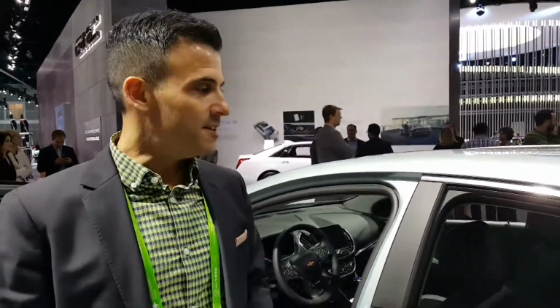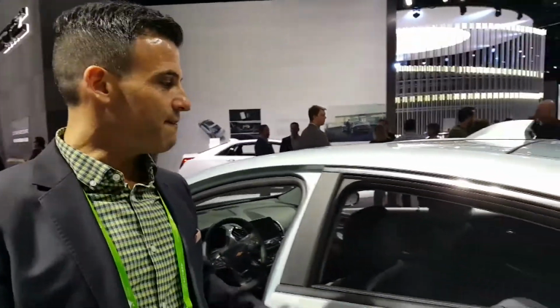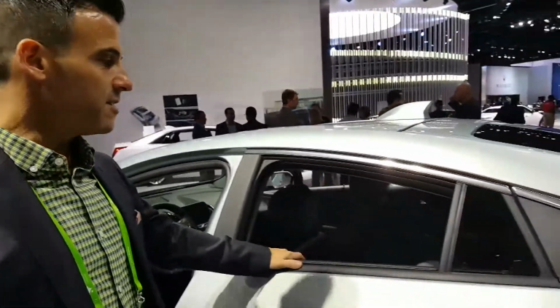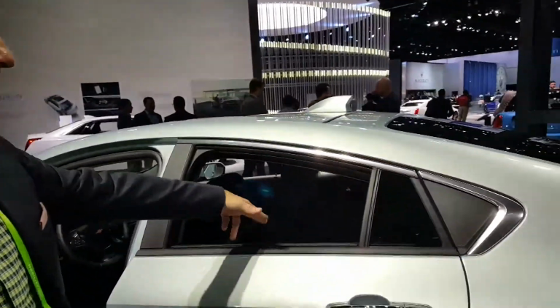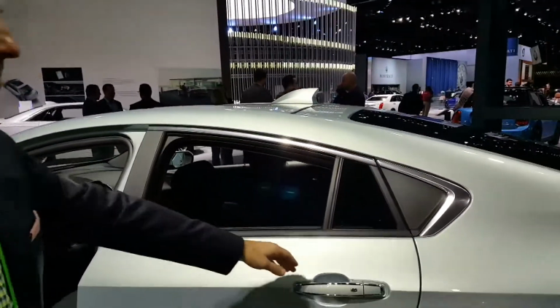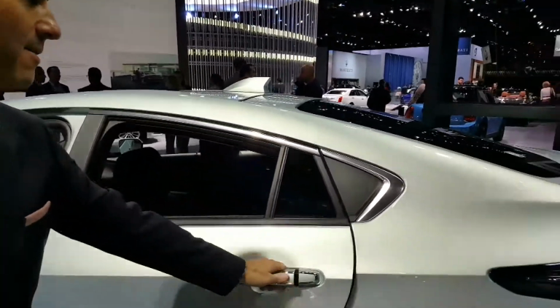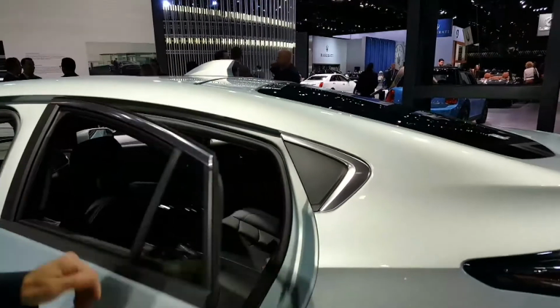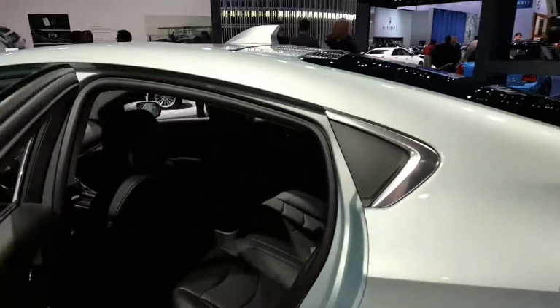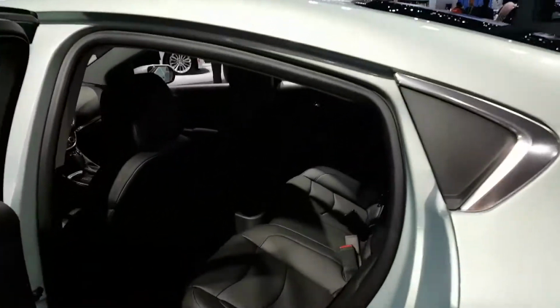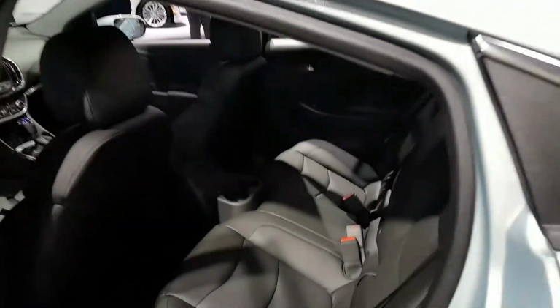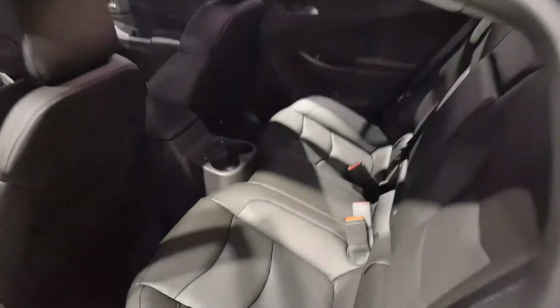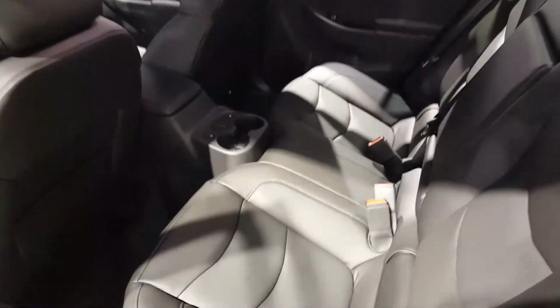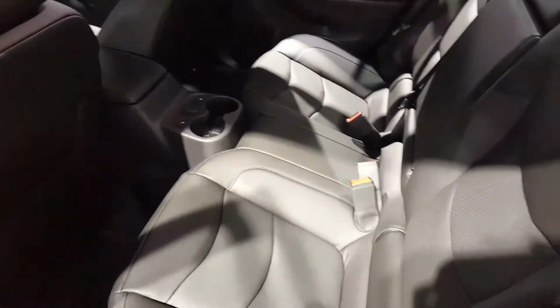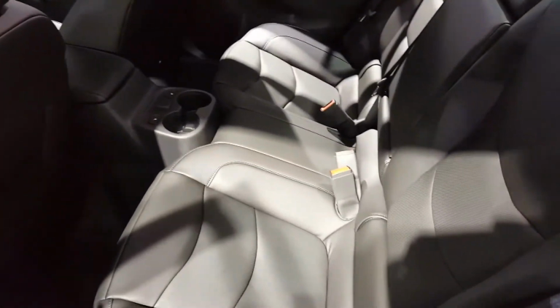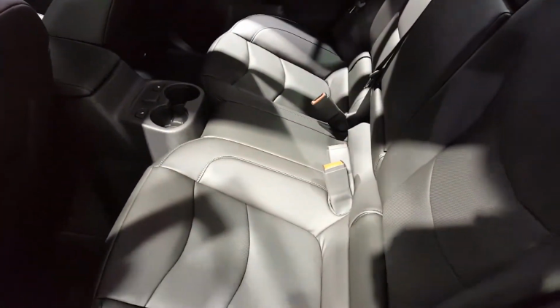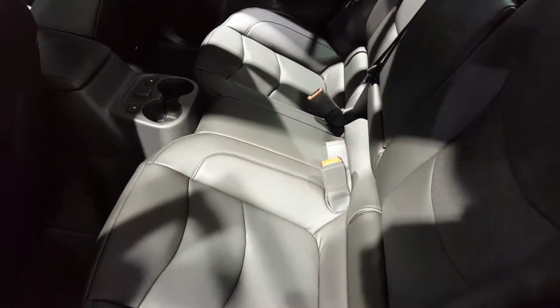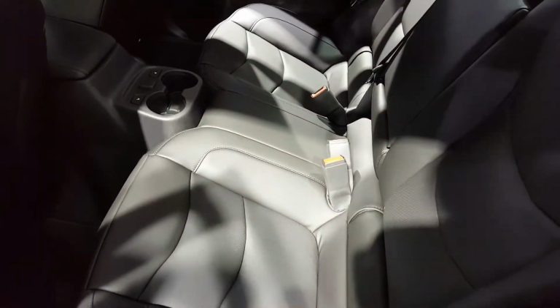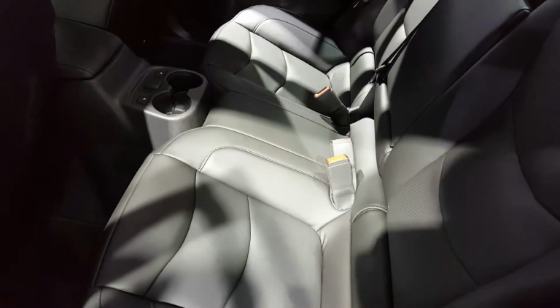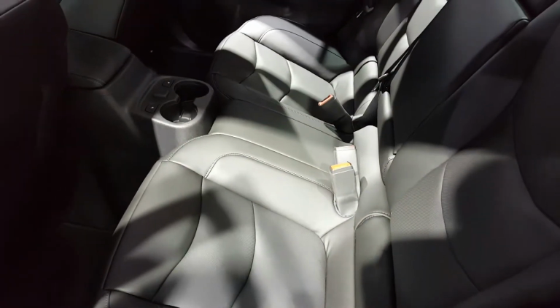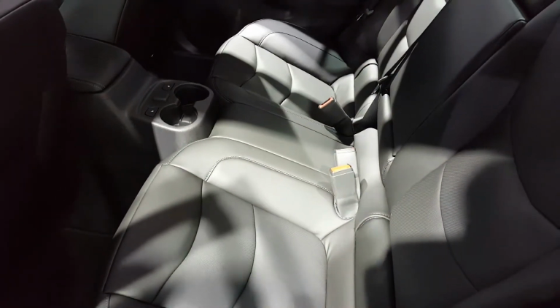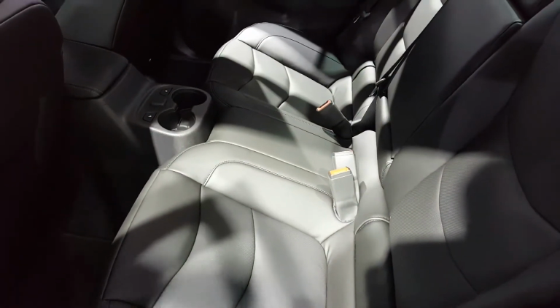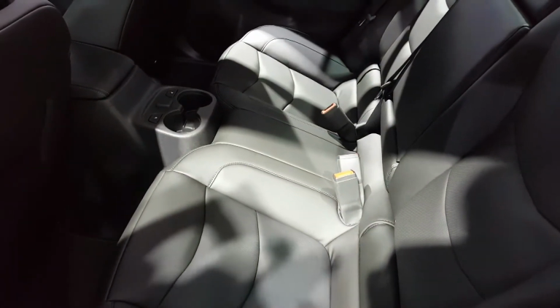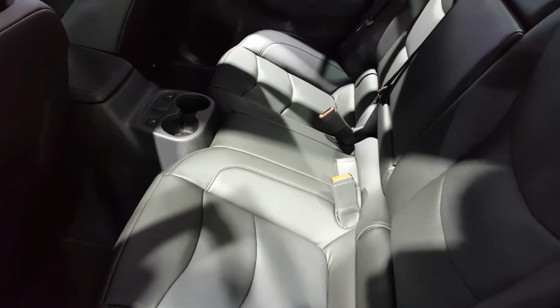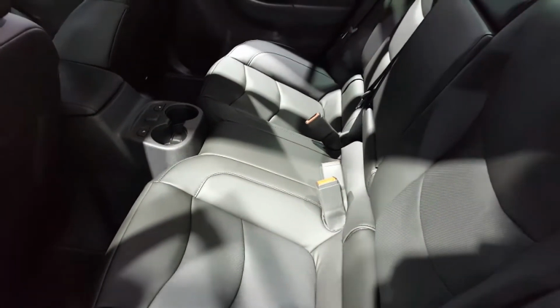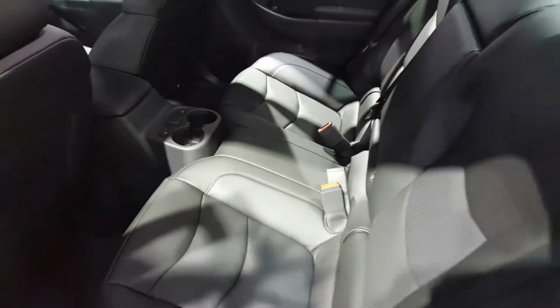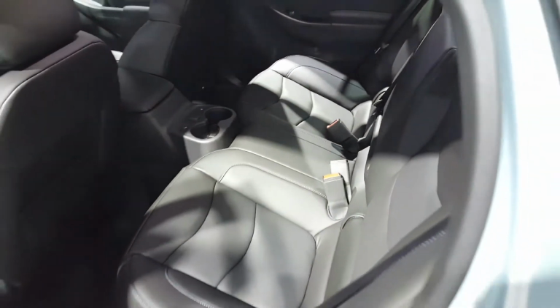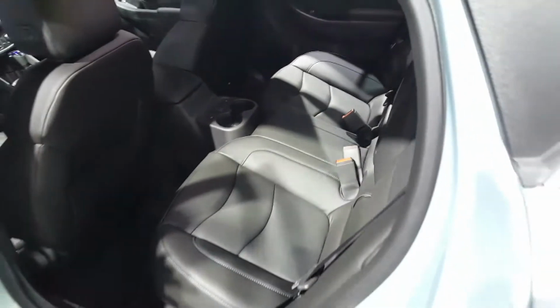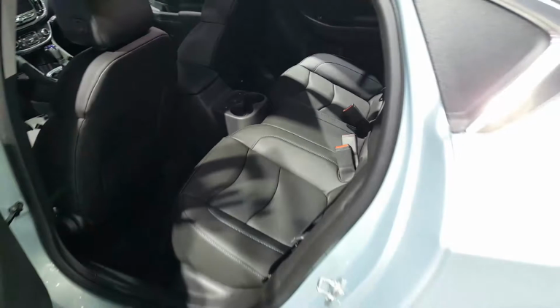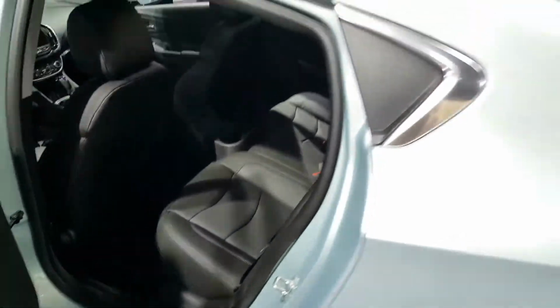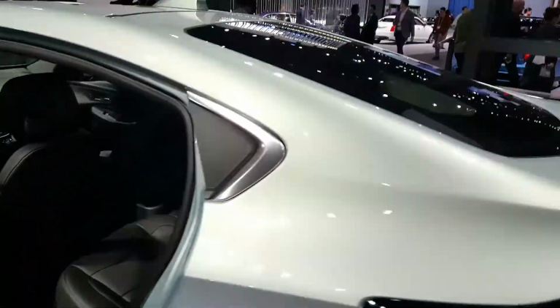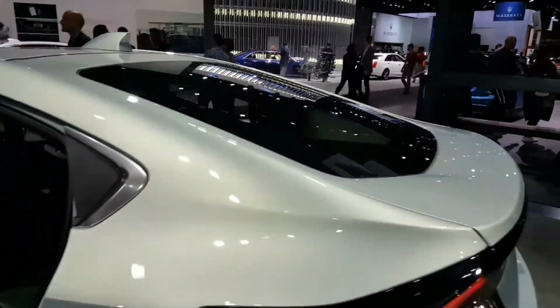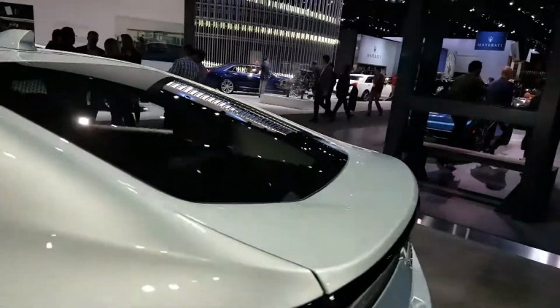This is a five-seater. There are three seats in the back. This is a change over the last generation — the last generation was a four-seater. It is a hatchback, so the hatch opens, the seats fold down, and there's a lot of storage space in the back.